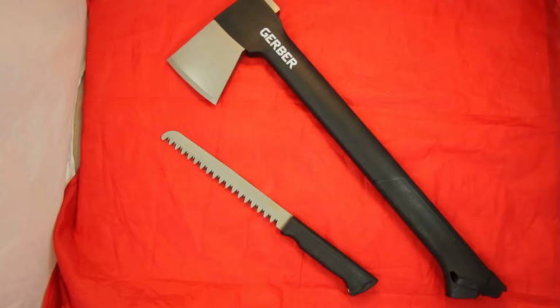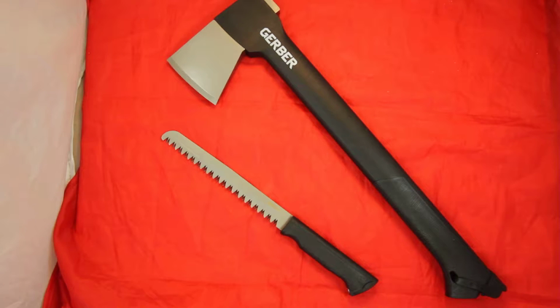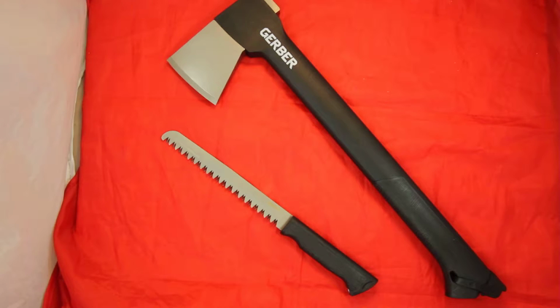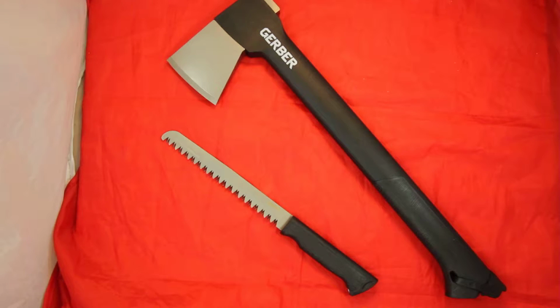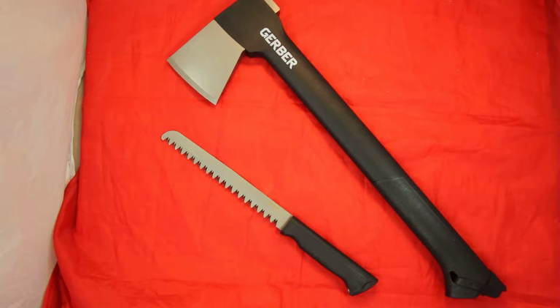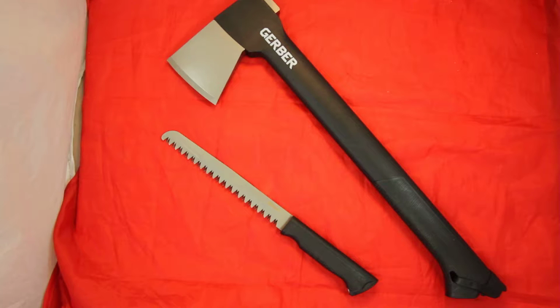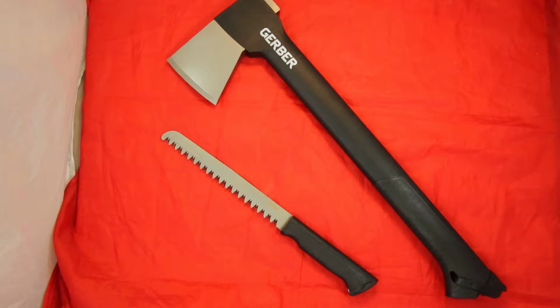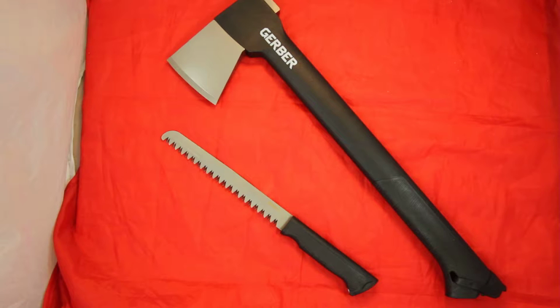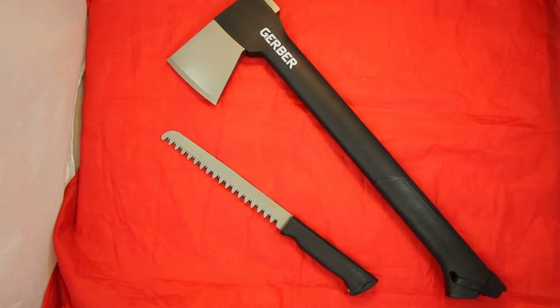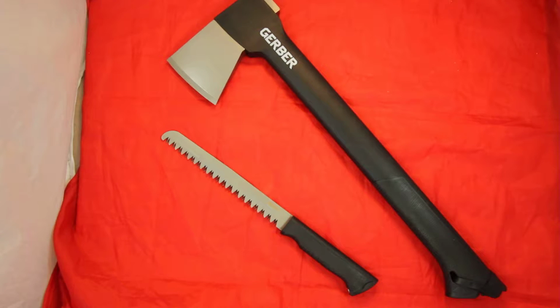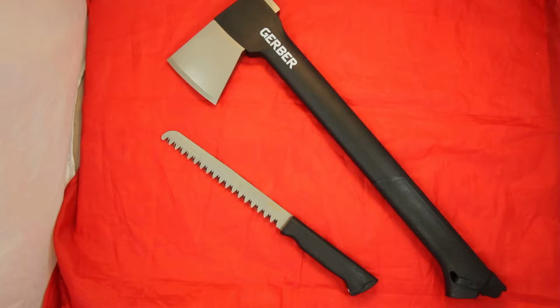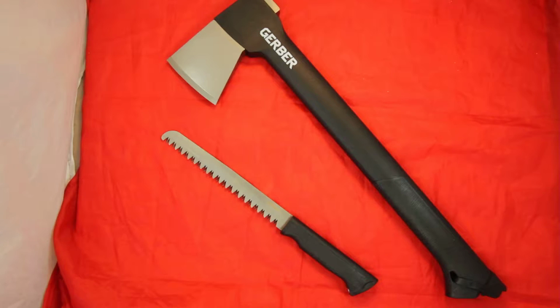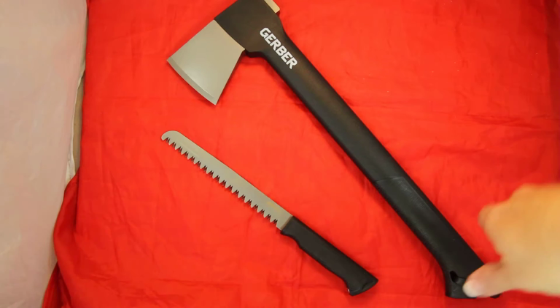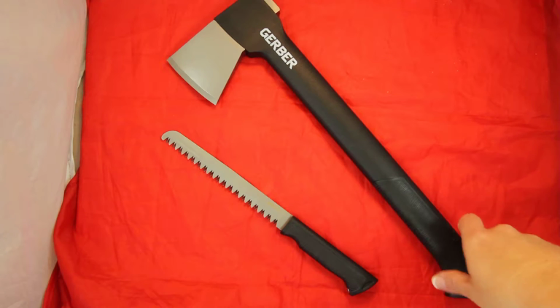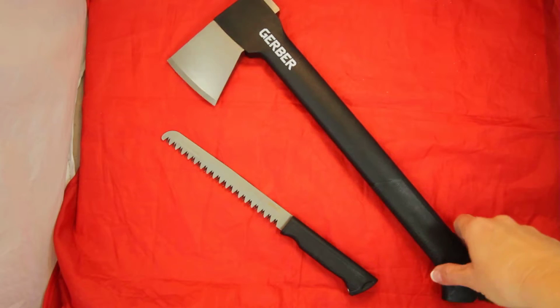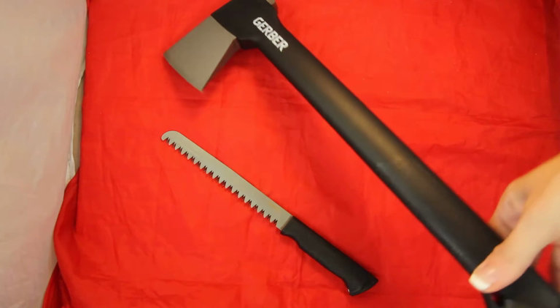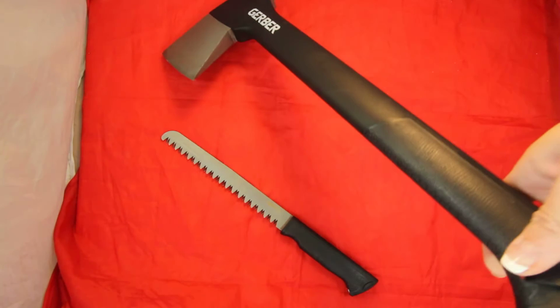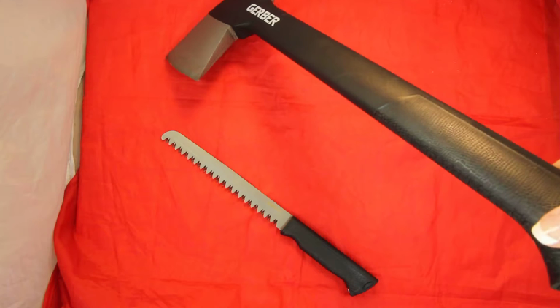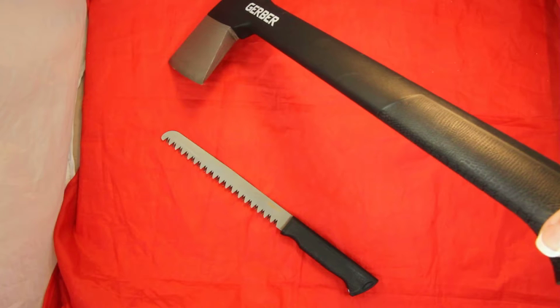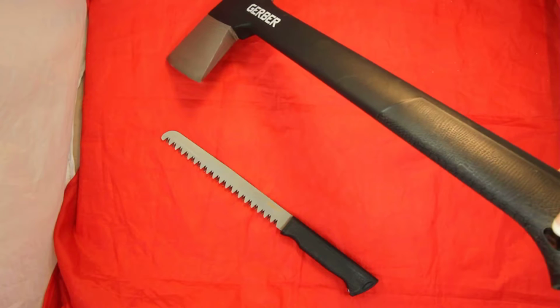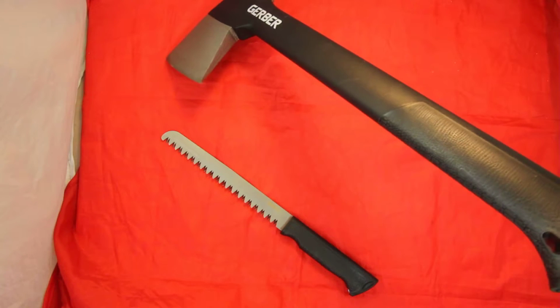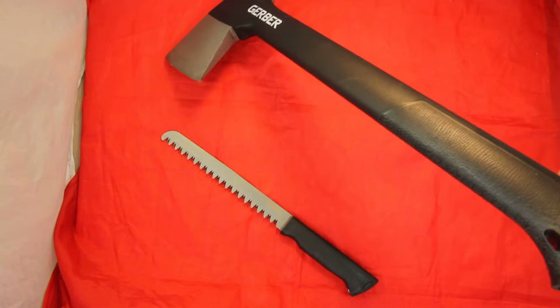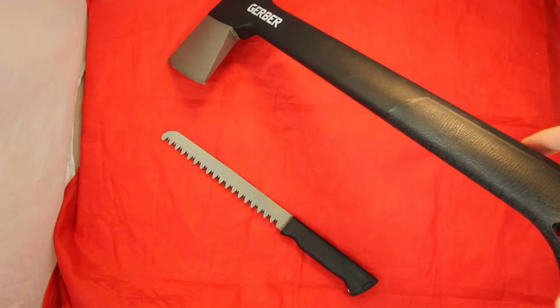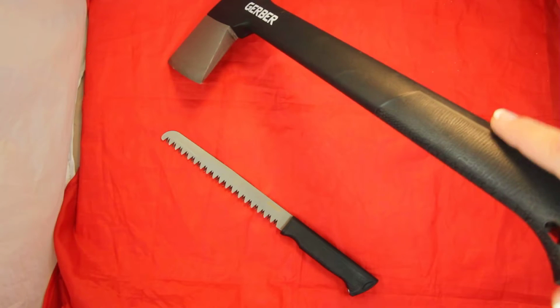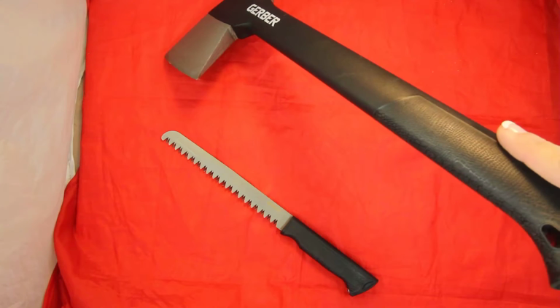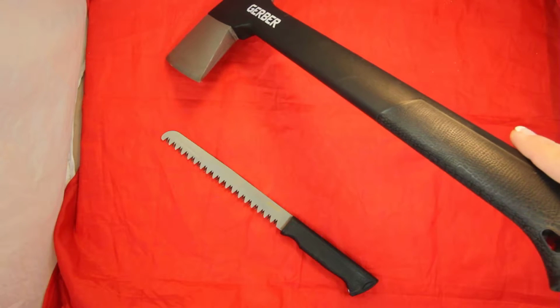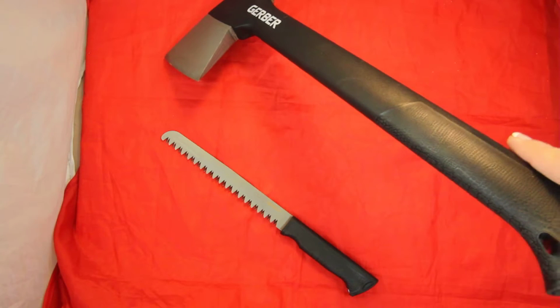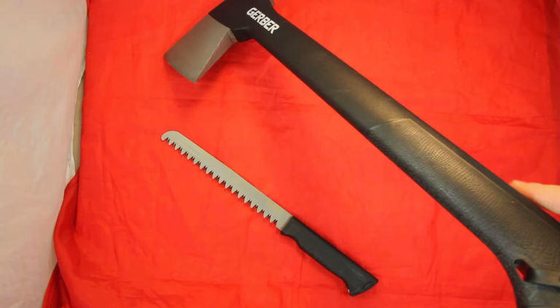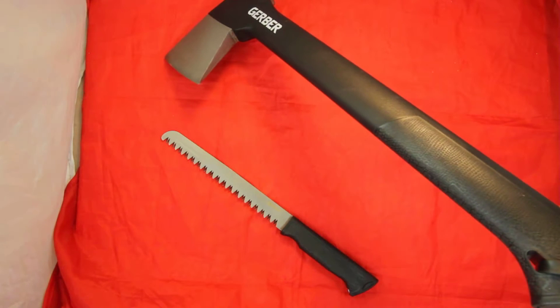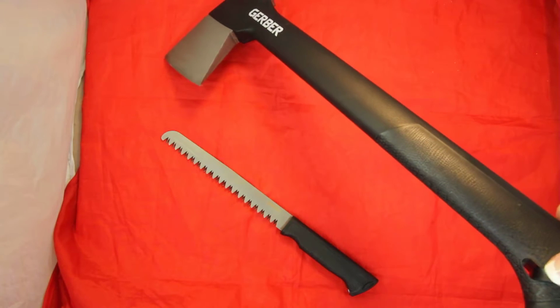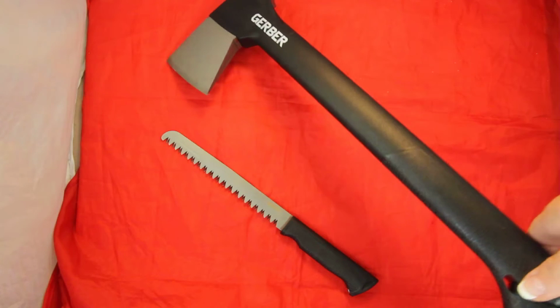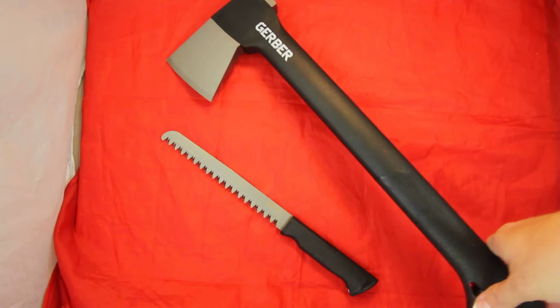The axe, as you can see here, is actually able to fit into the base of your axe handle. I'll show you how that works in just a few minutes.